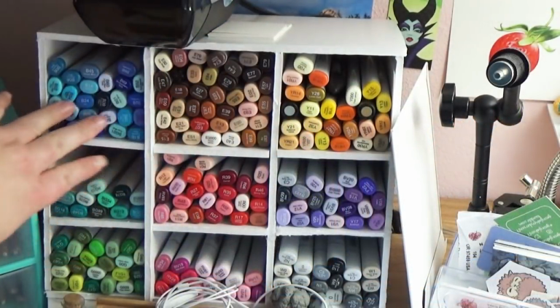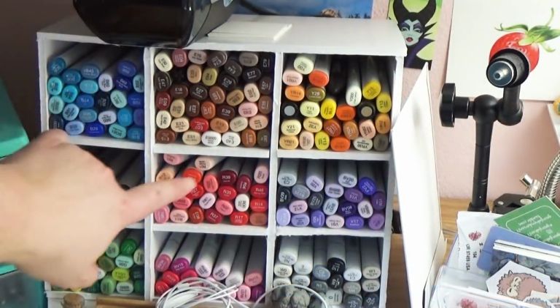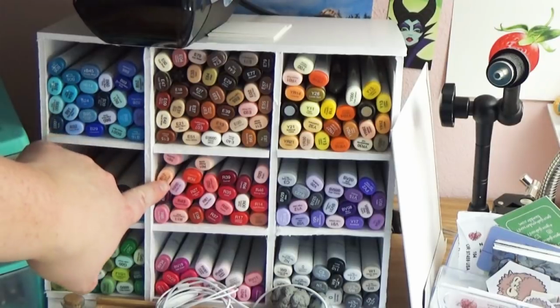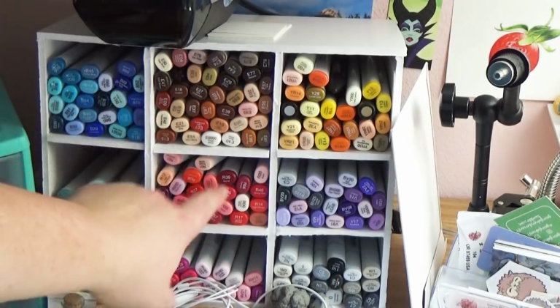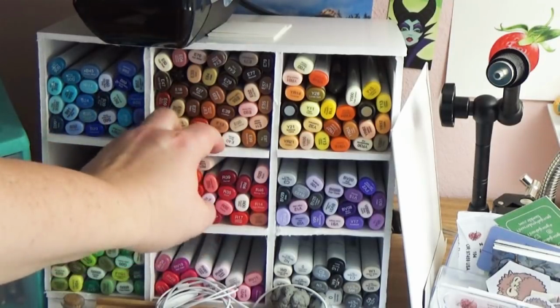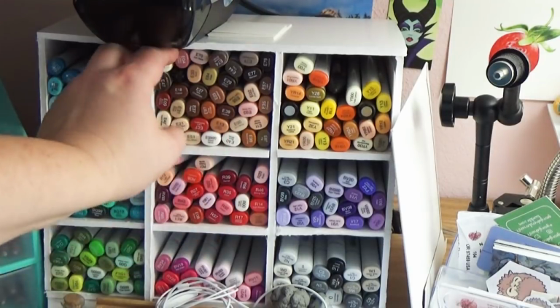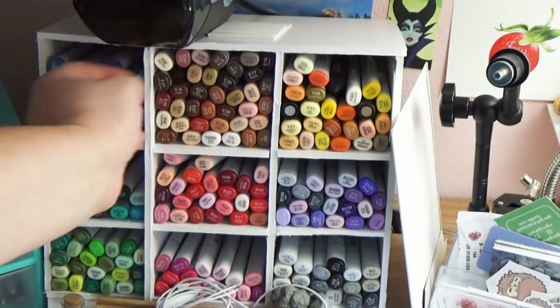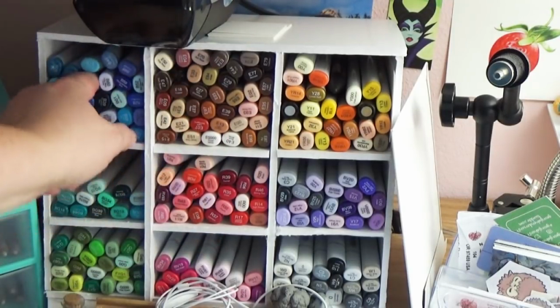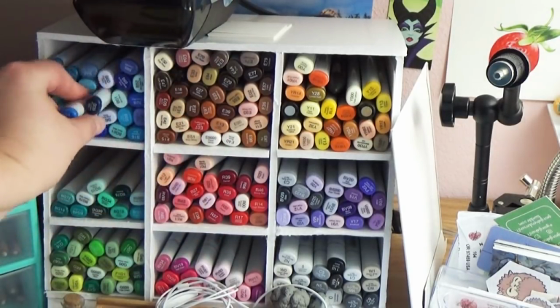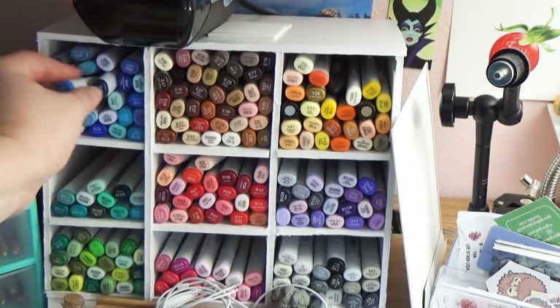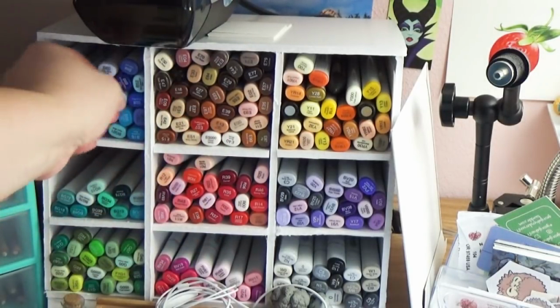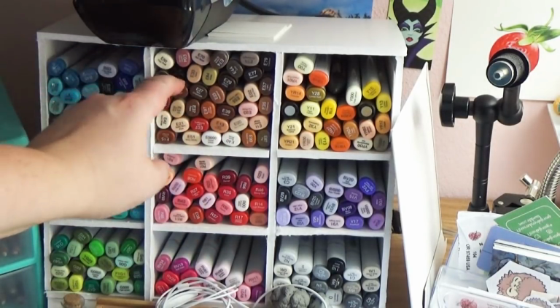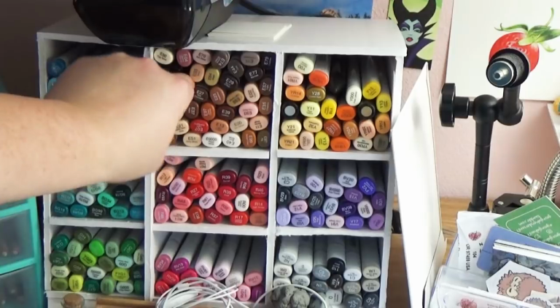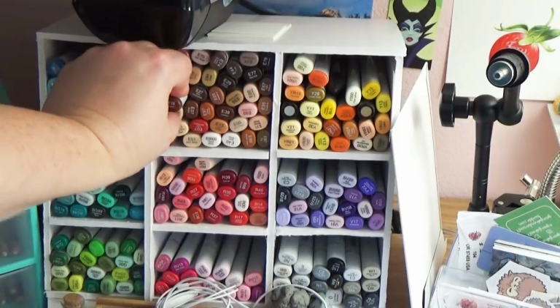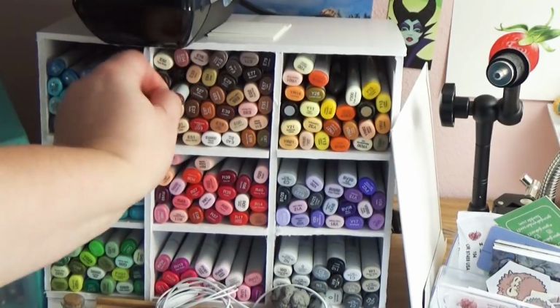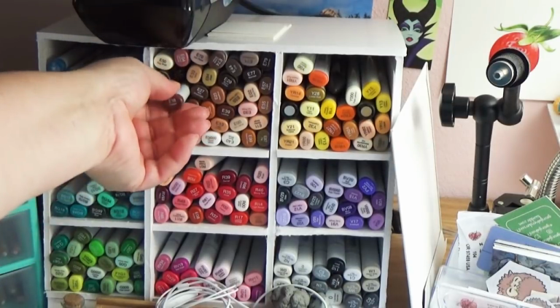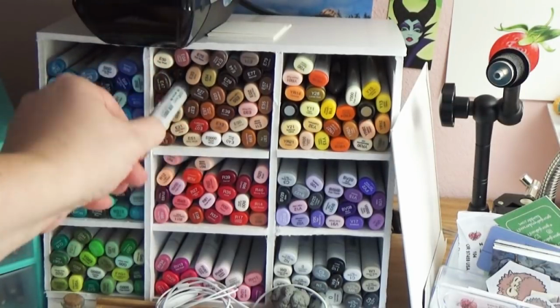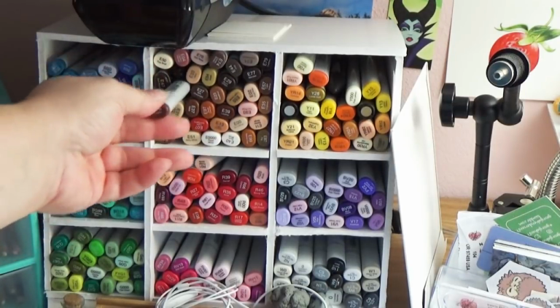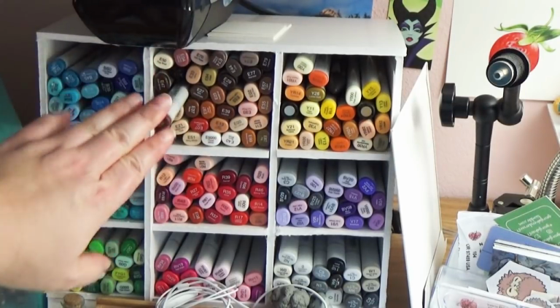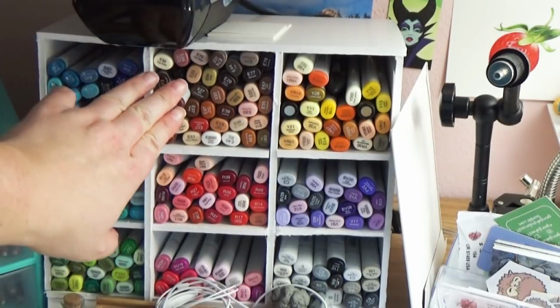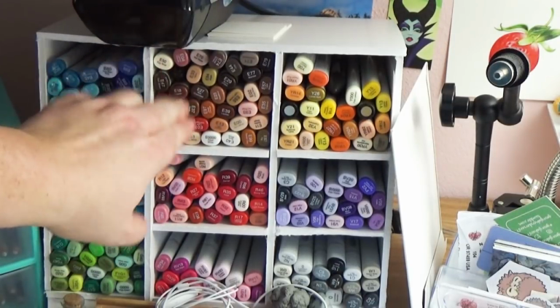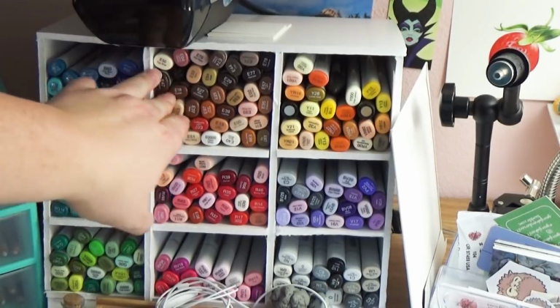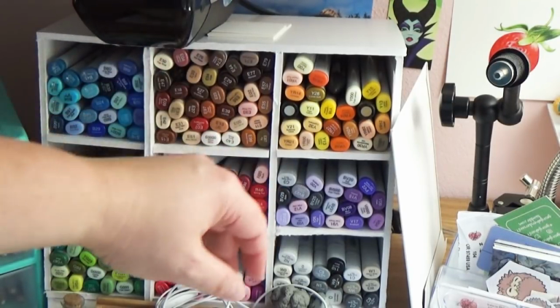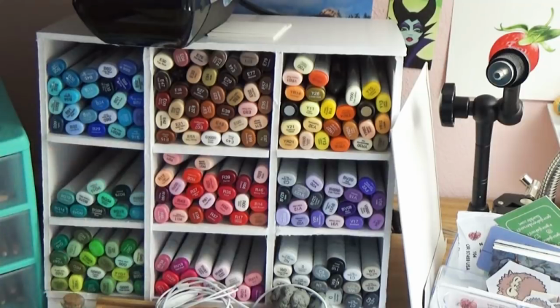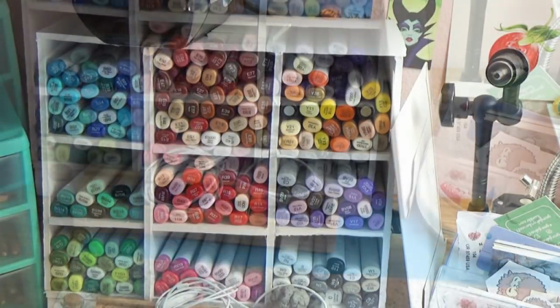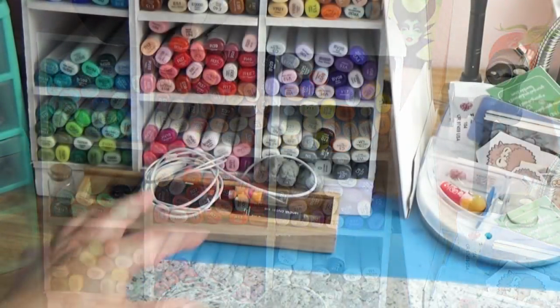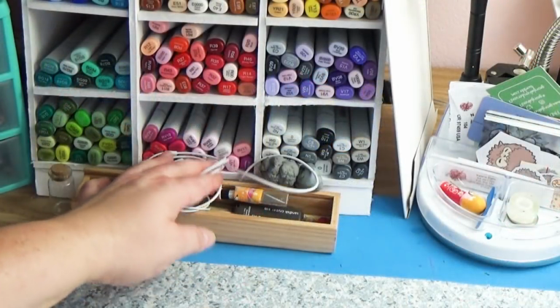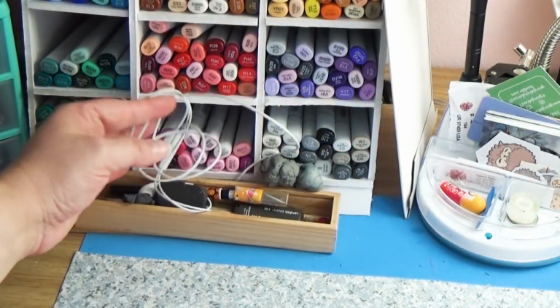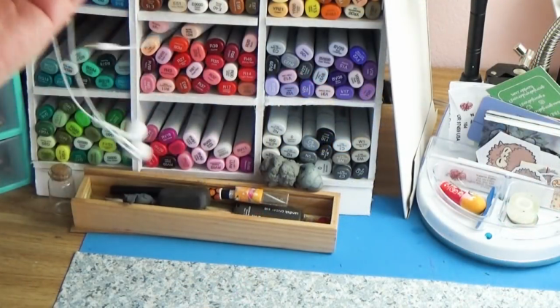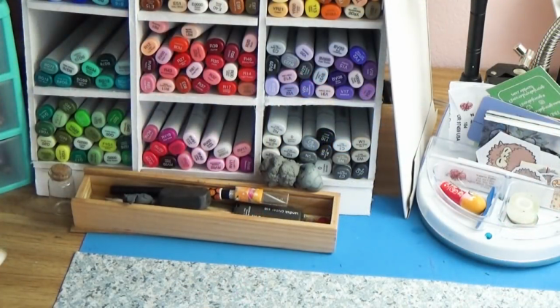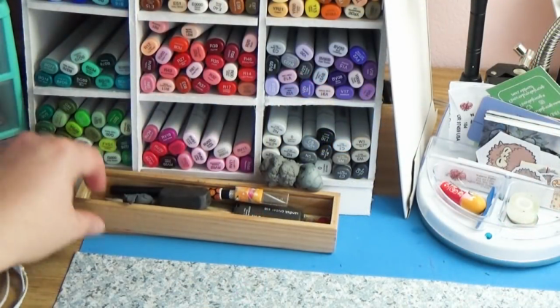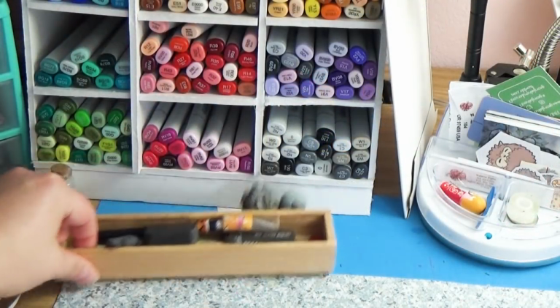Moving on to Copic markers — I get a ton of questions about the case I use. I actually built it out of foam board. The first person I saw do this was Bailey J; that's how she sets up her markers. It's great because you can customize it however you want.